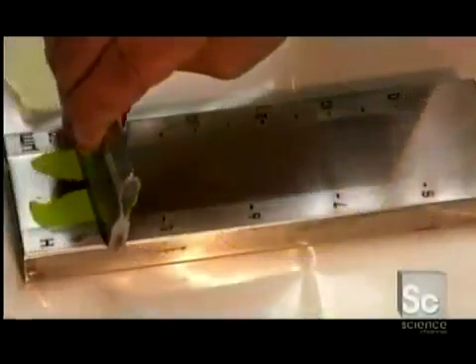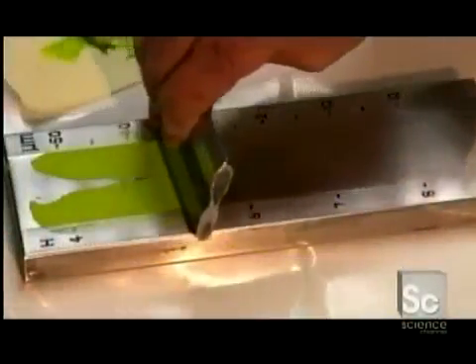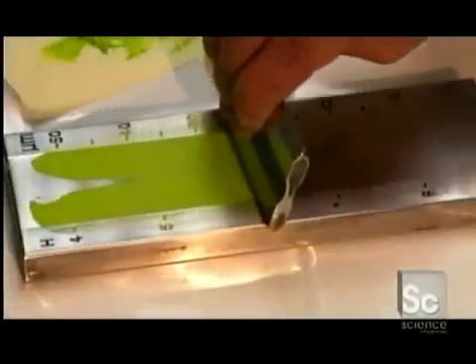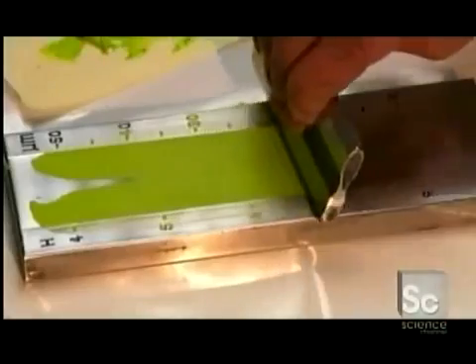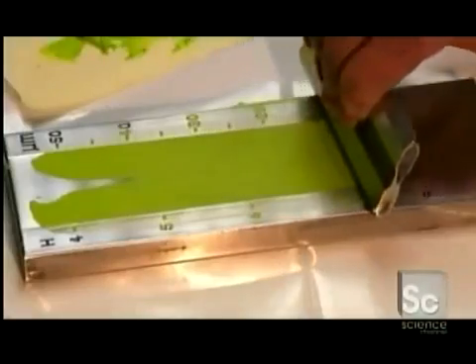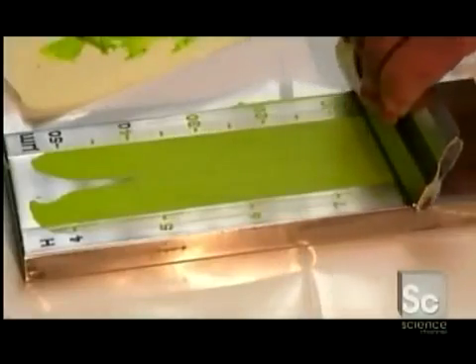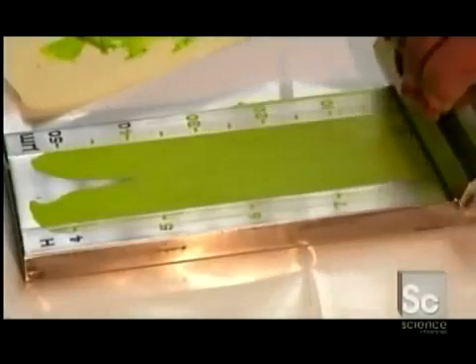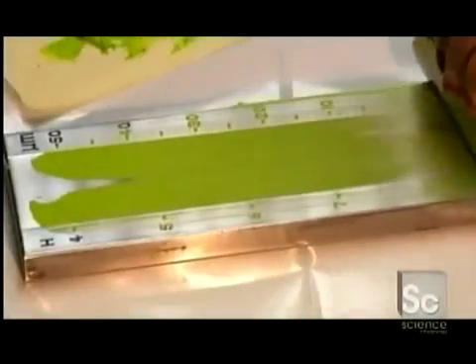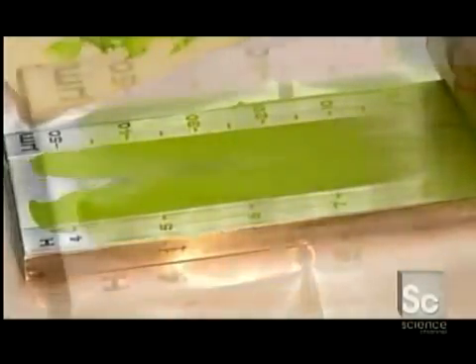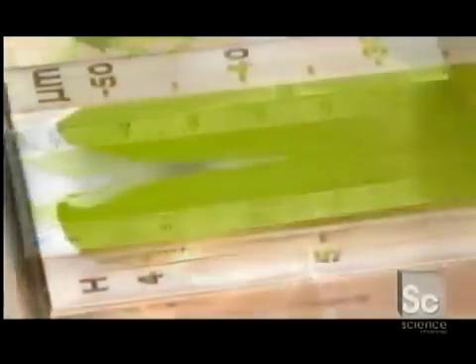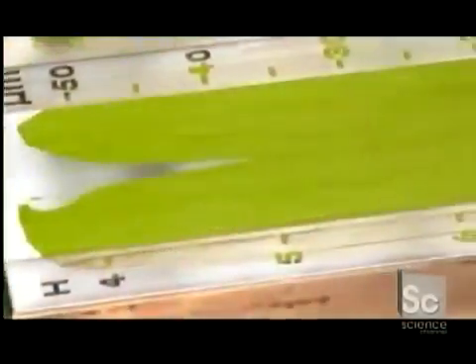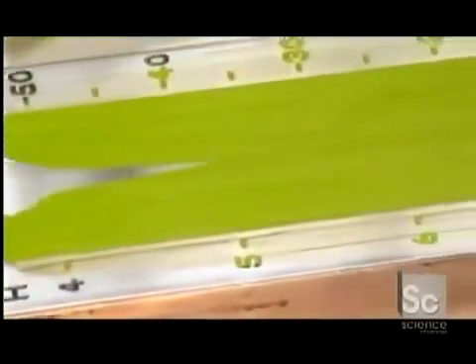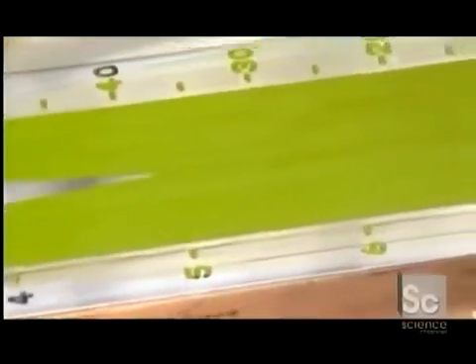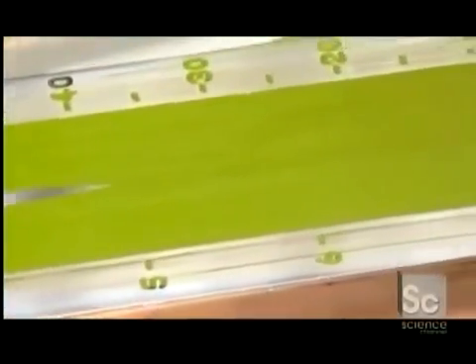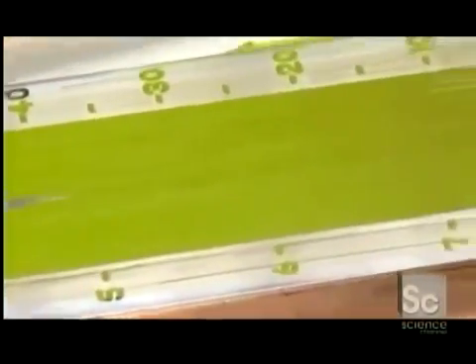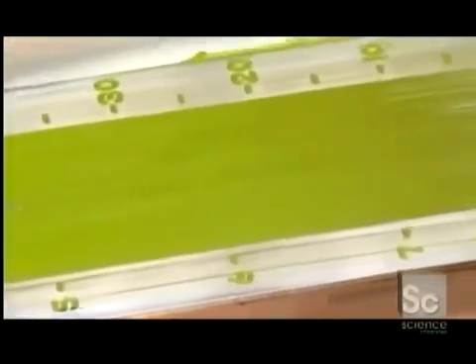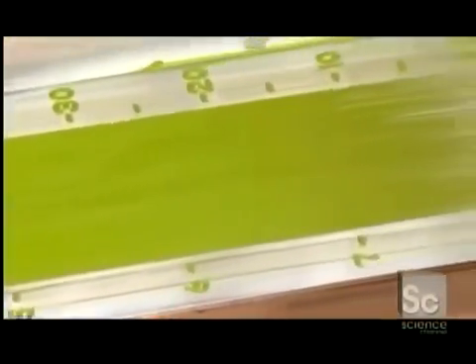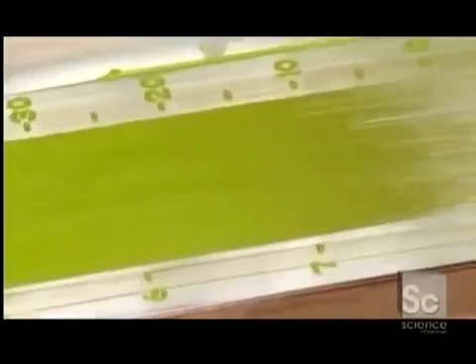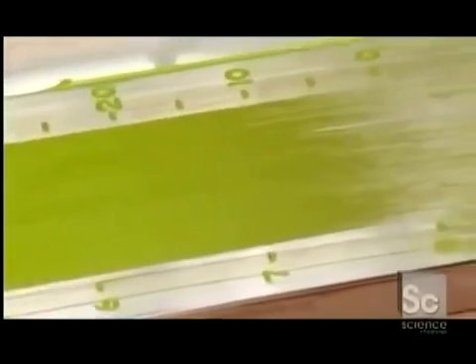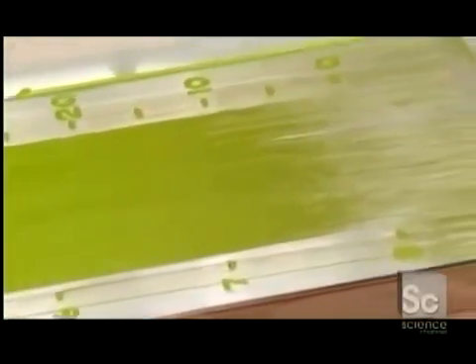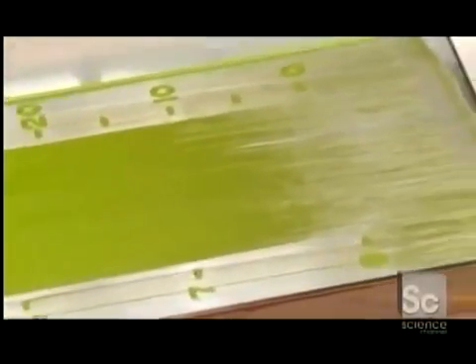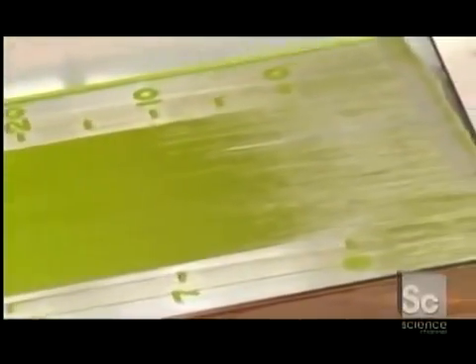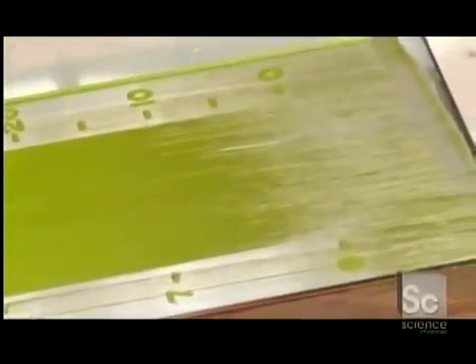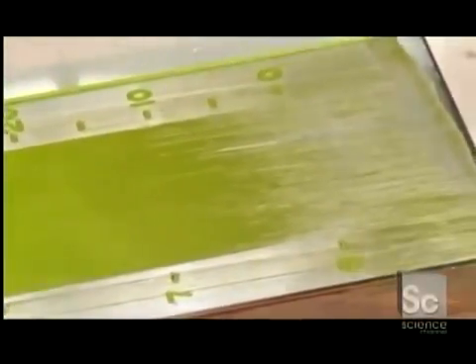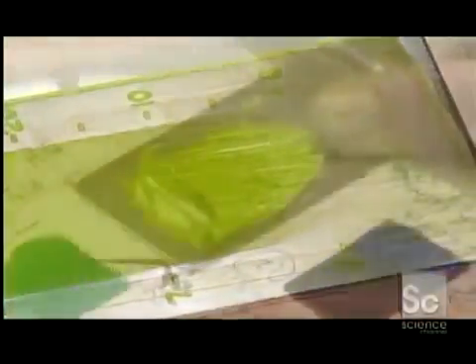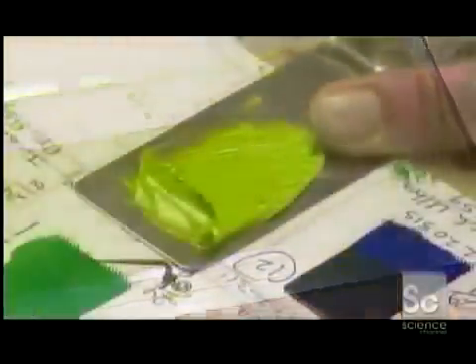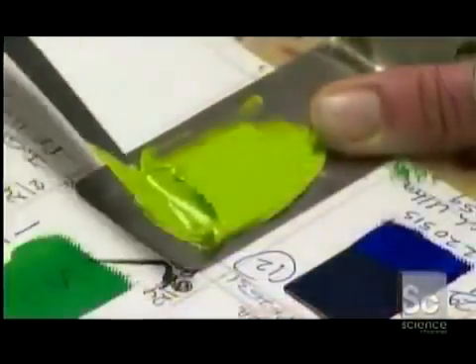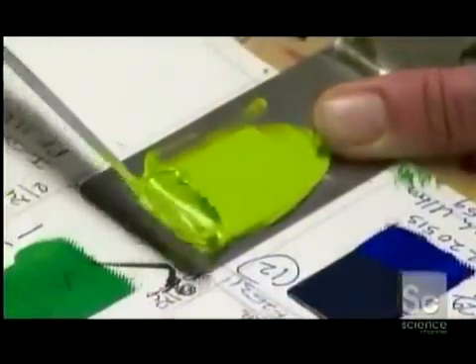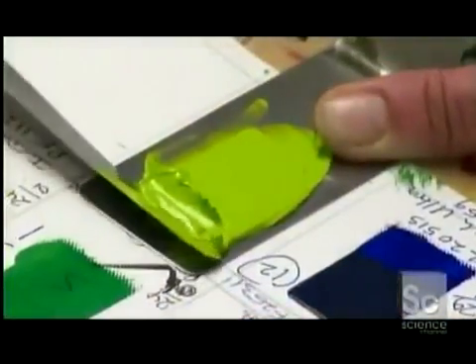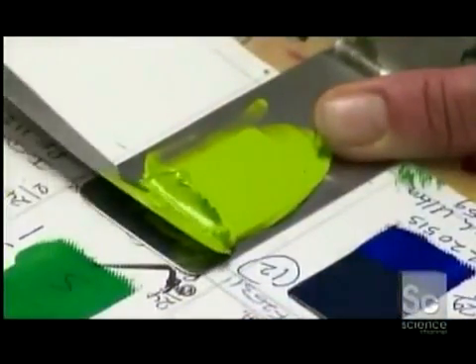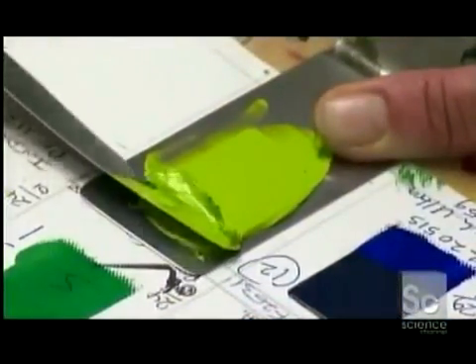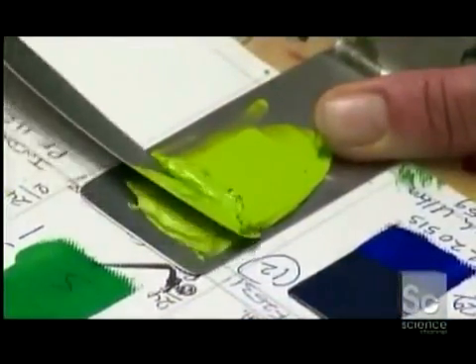Next, a dispersion test. The markings on this gauge indicate the size of the paint's particles in microns, millionths of a meter. If the particles are too big, the paint hasn't been milled enough.